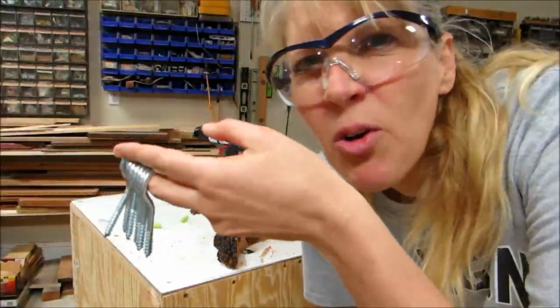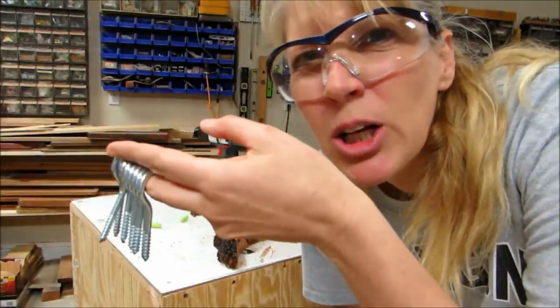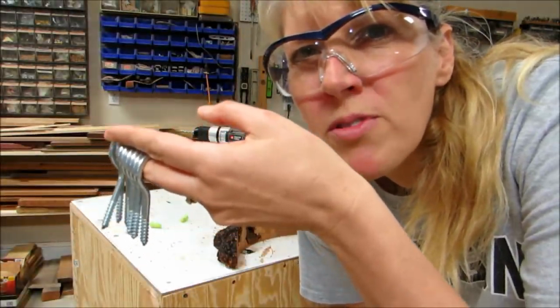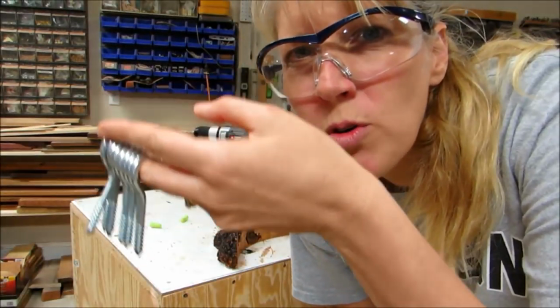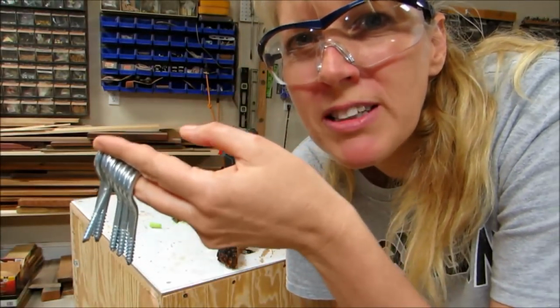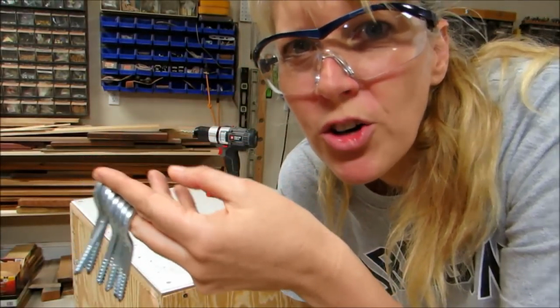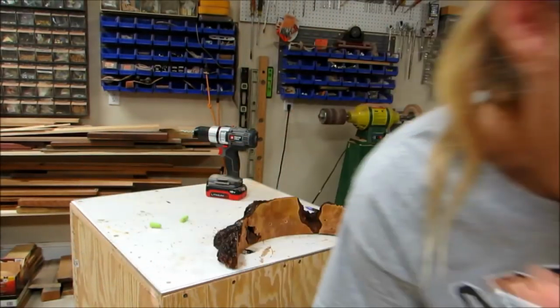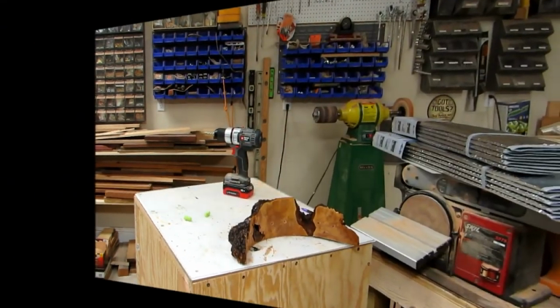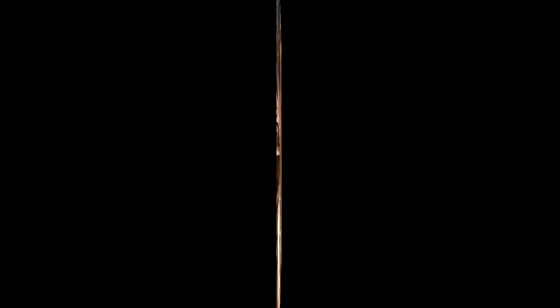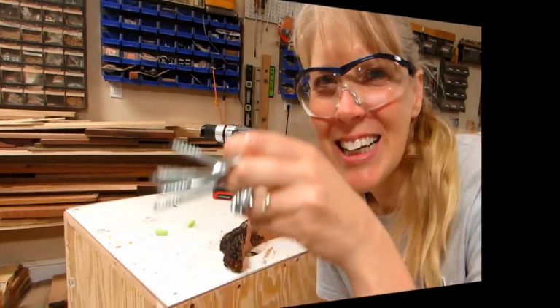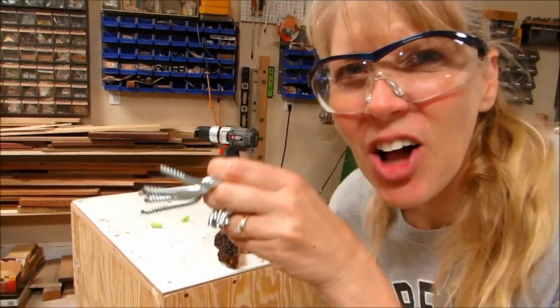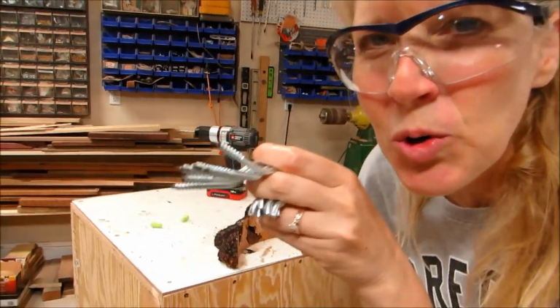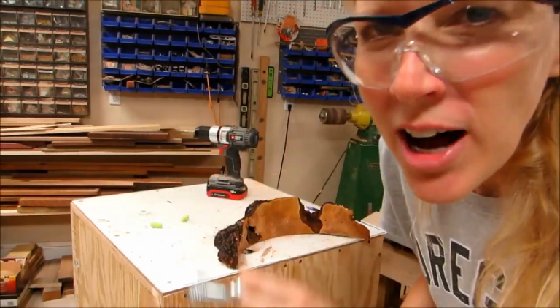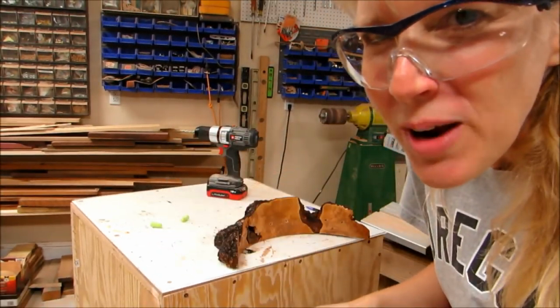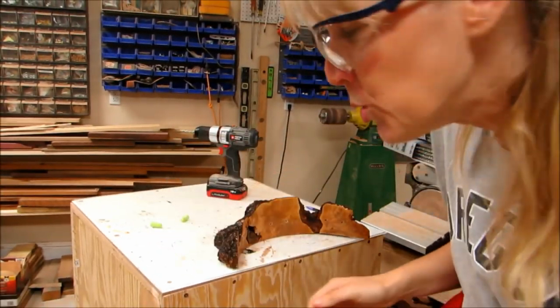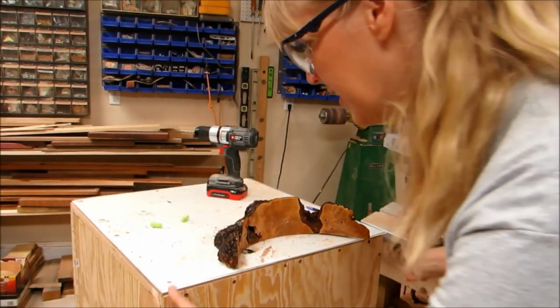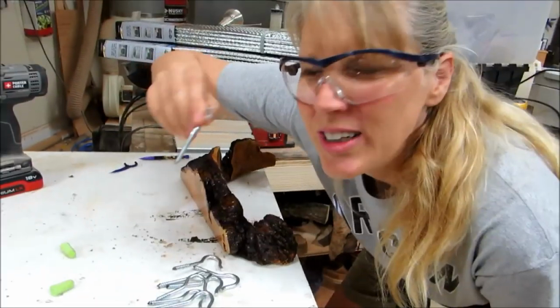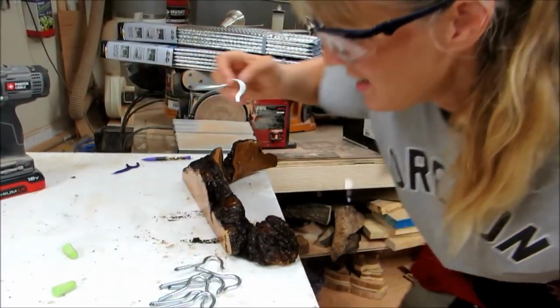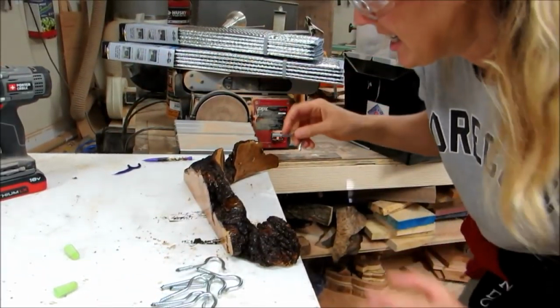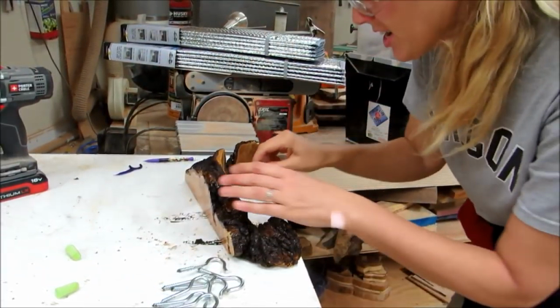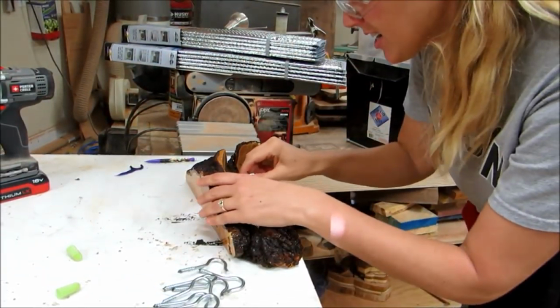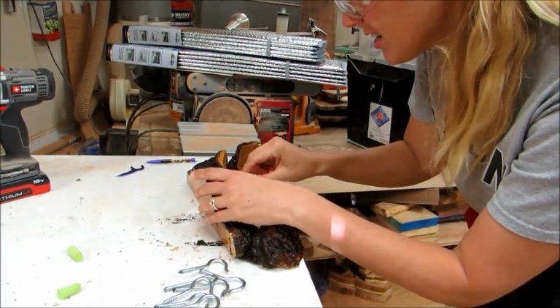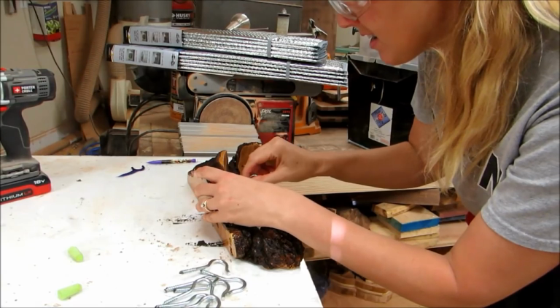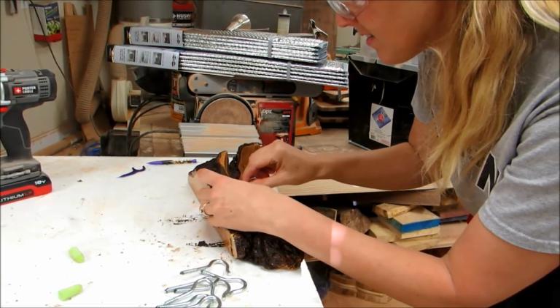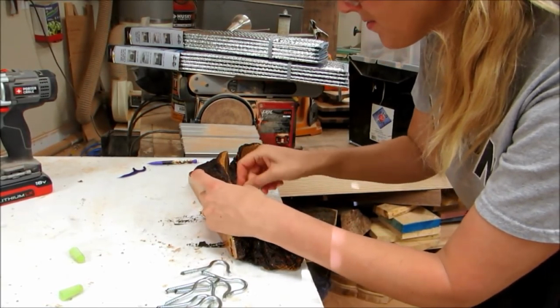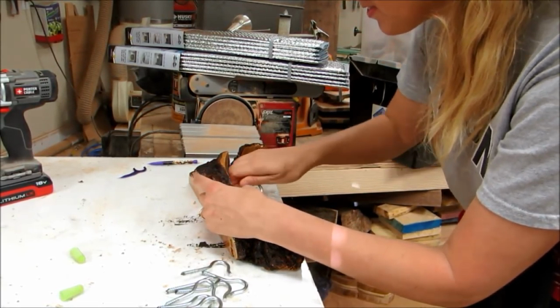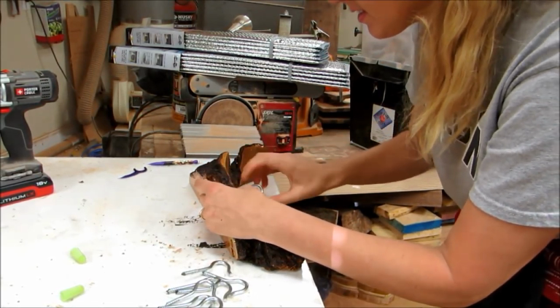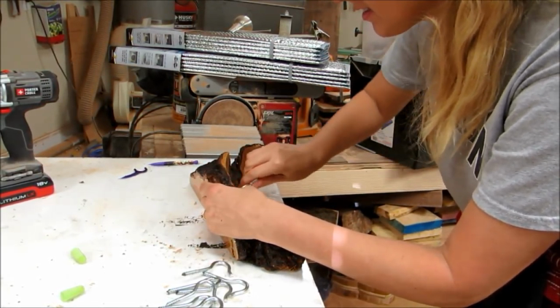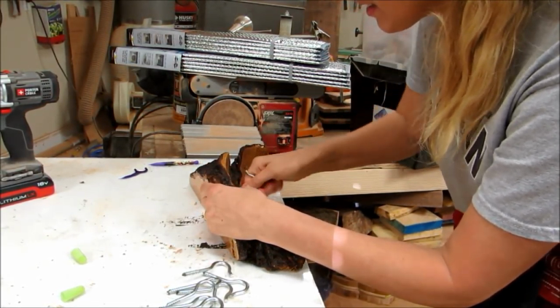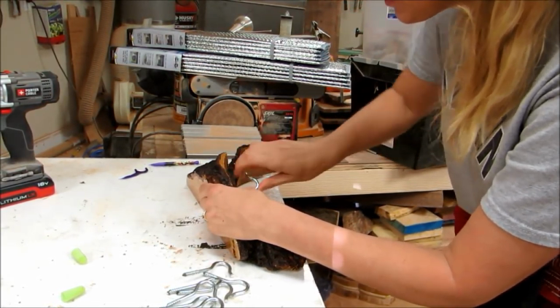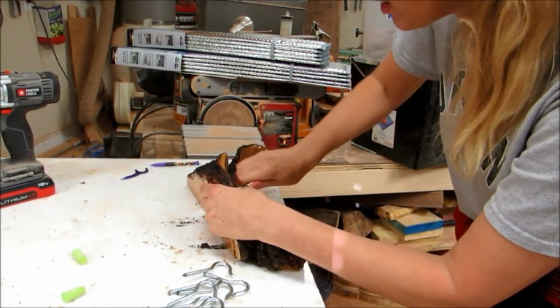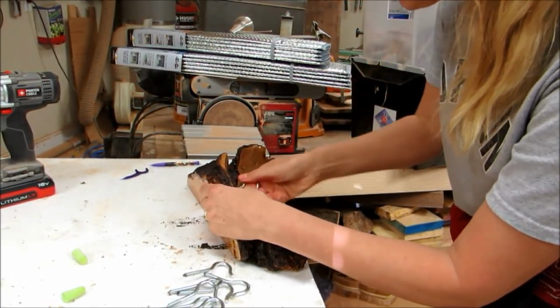They're all a little warm so I'm going to go dip them in some water. All nice and cool now — husband to the rescue! Let's see if I can get them in there and if it looks okay.